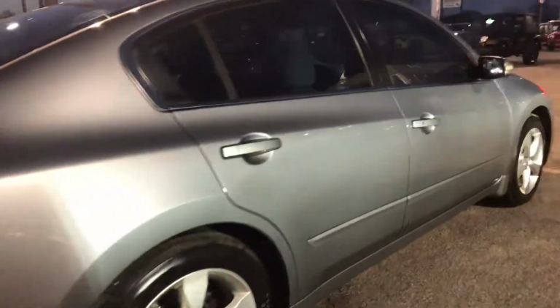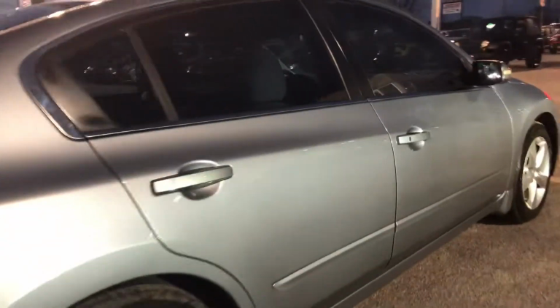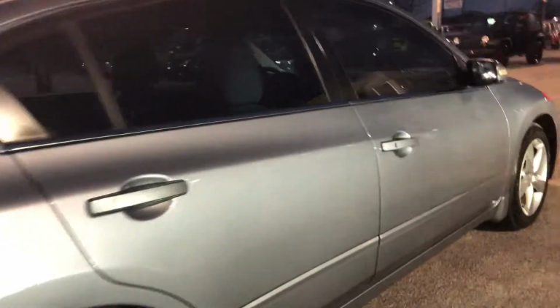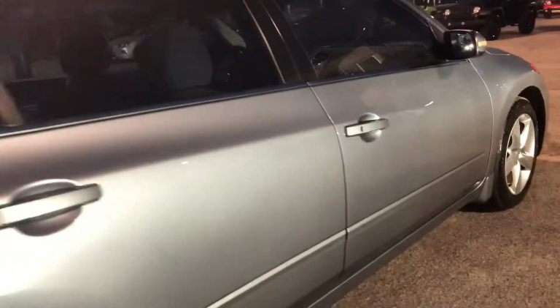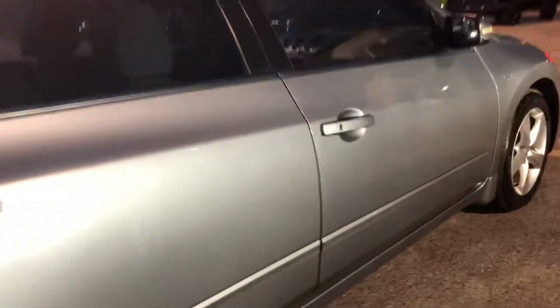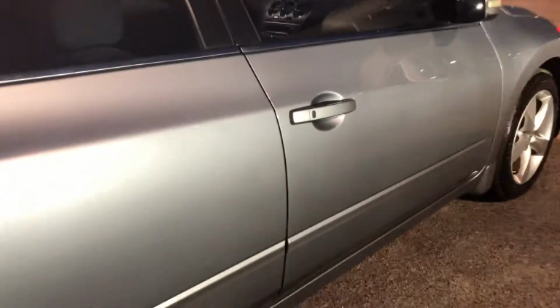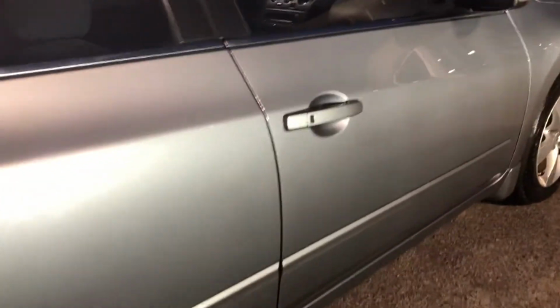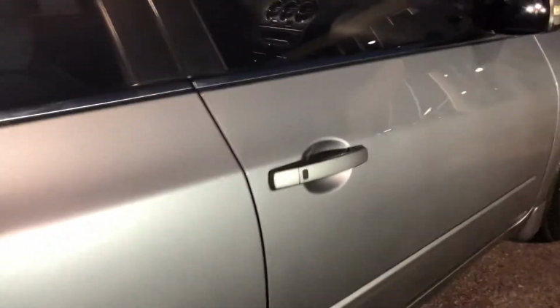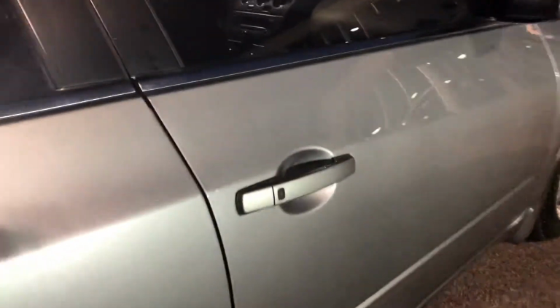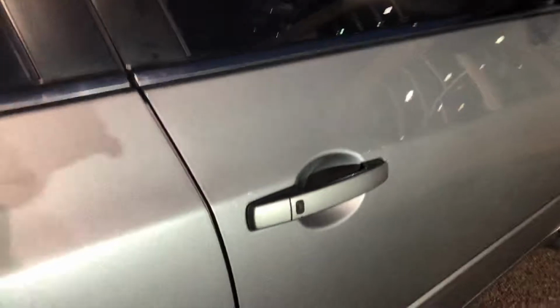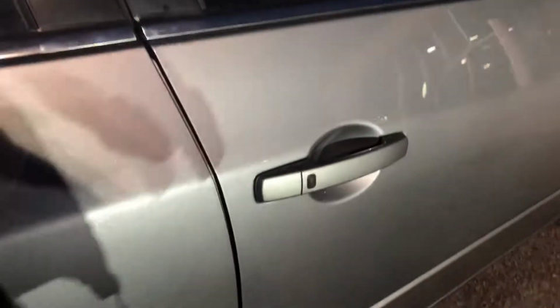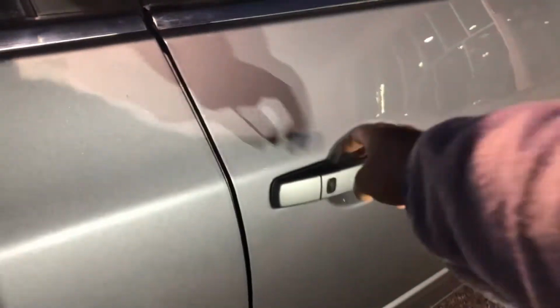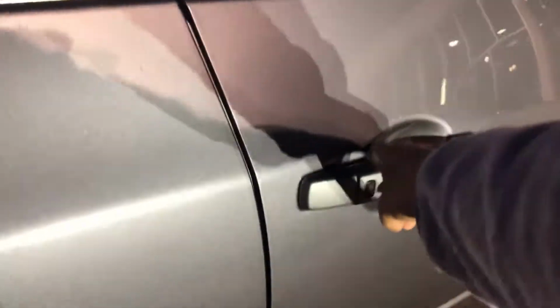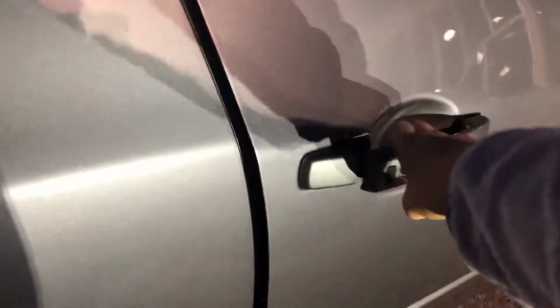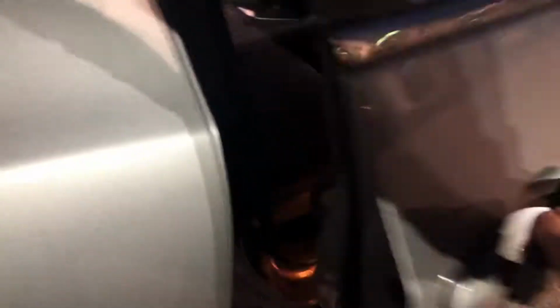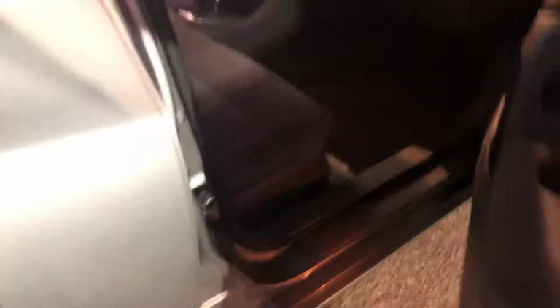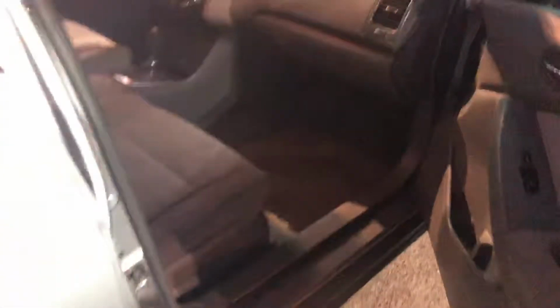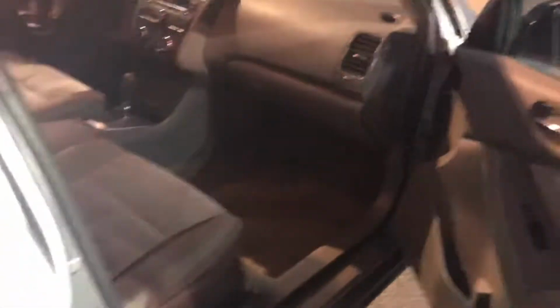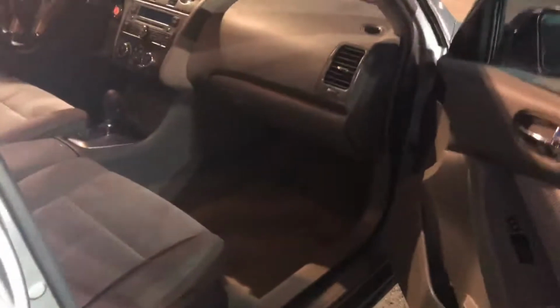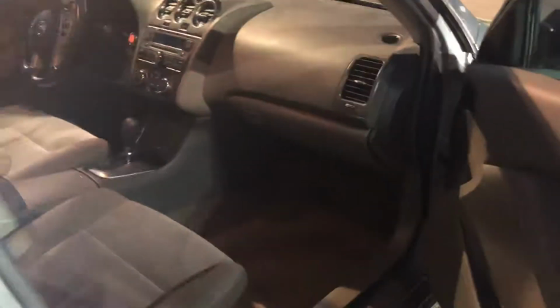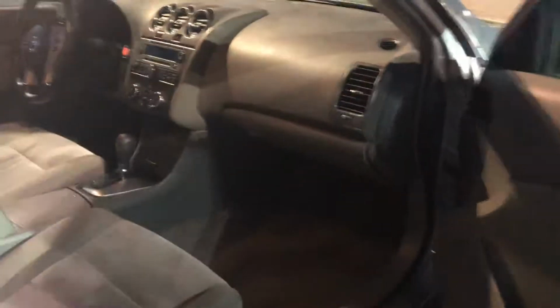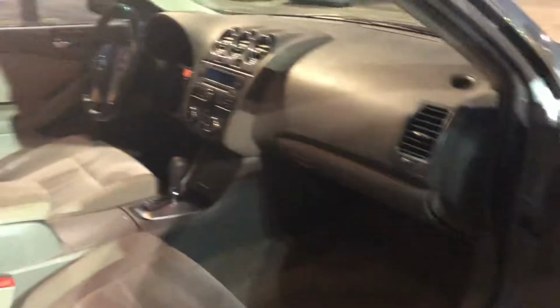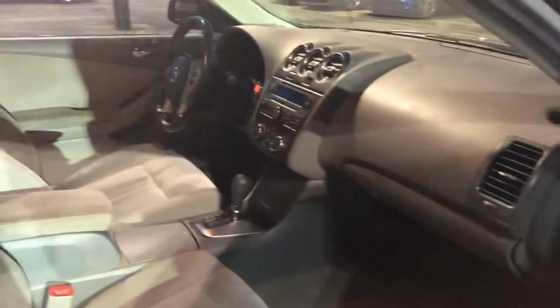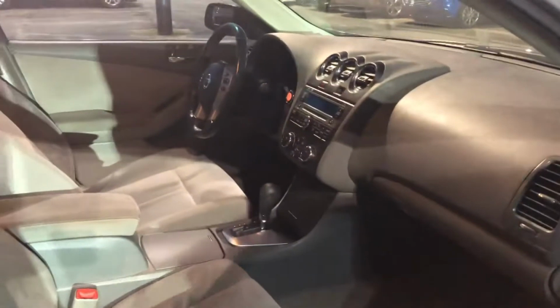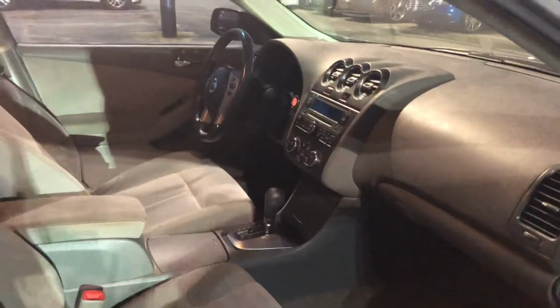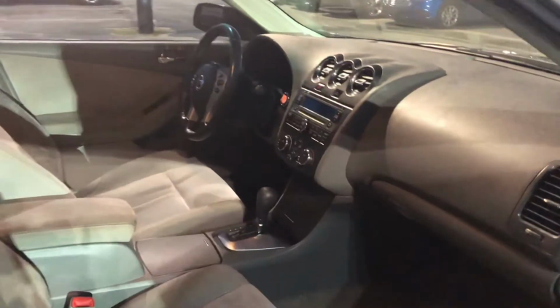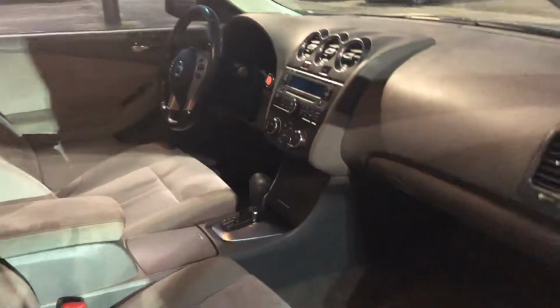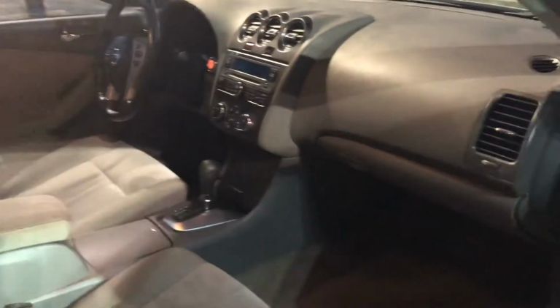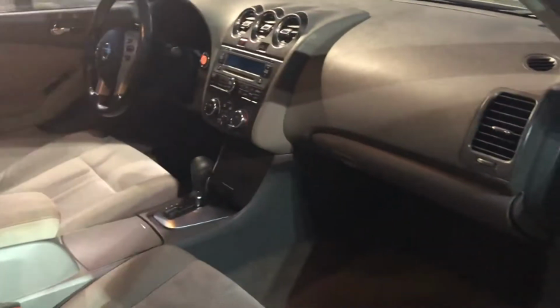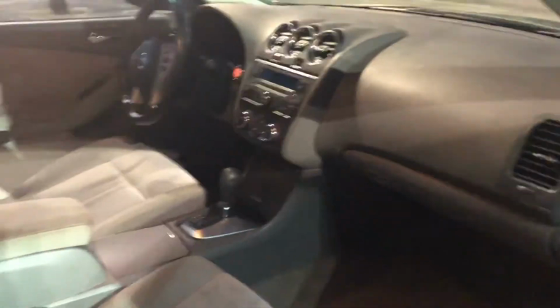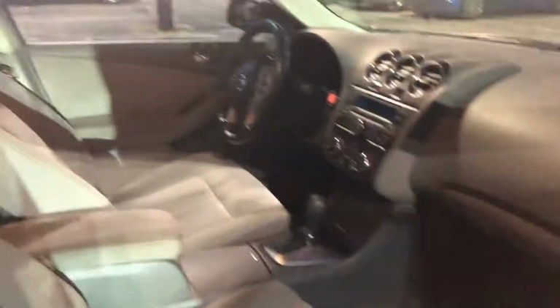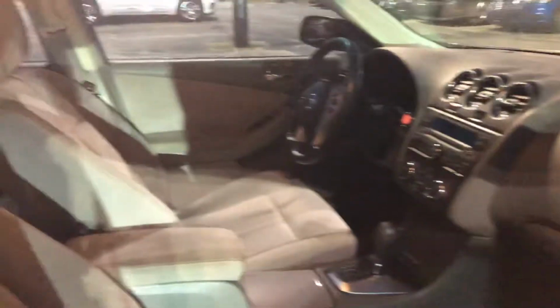You can see here that you've got keyless entry on the outside, so if your keys are in your pocket, just press that and it'll unlock for you as well.